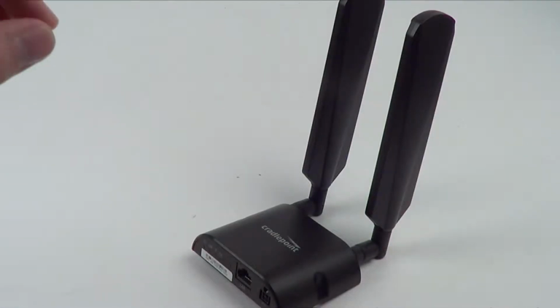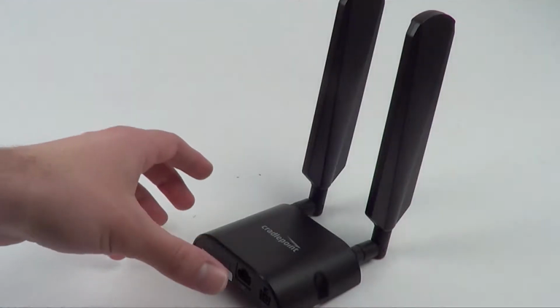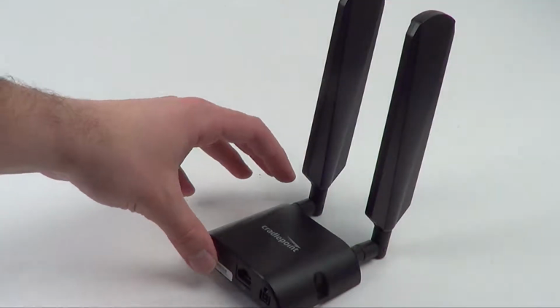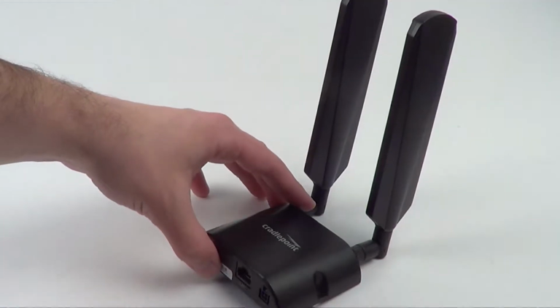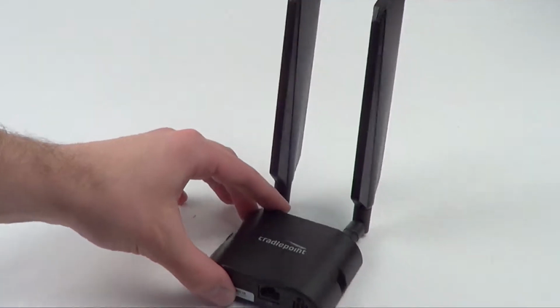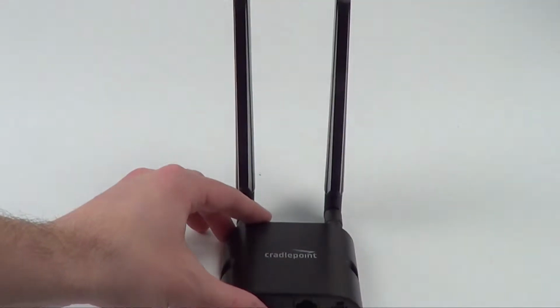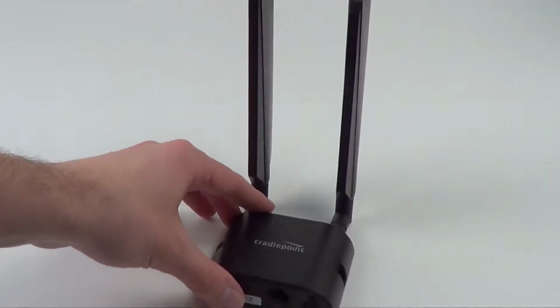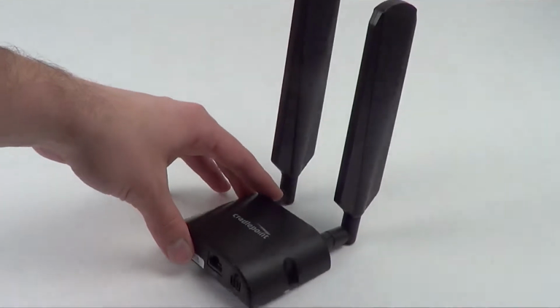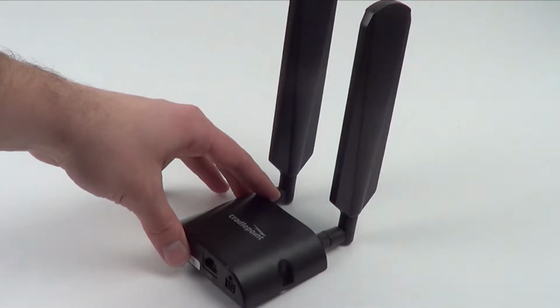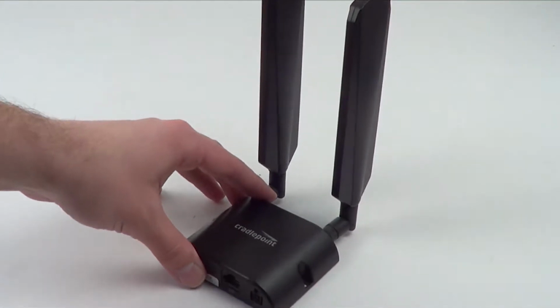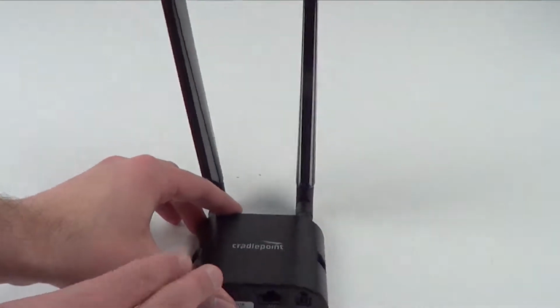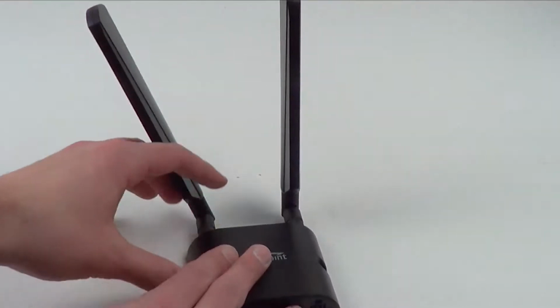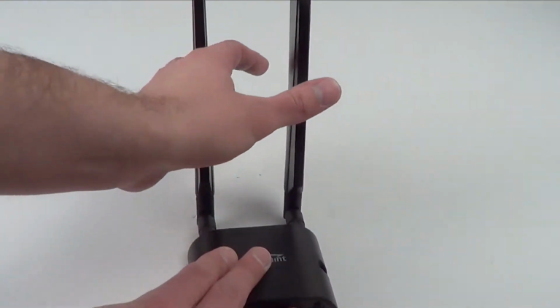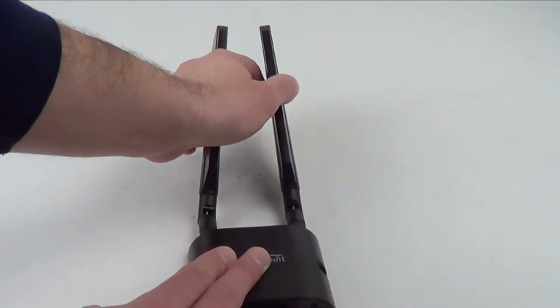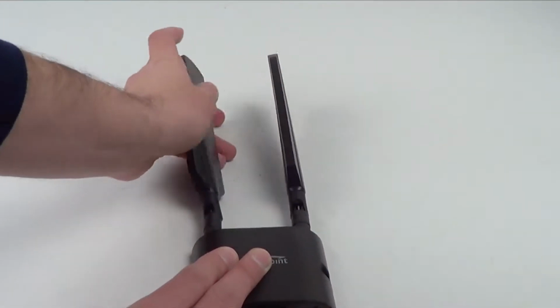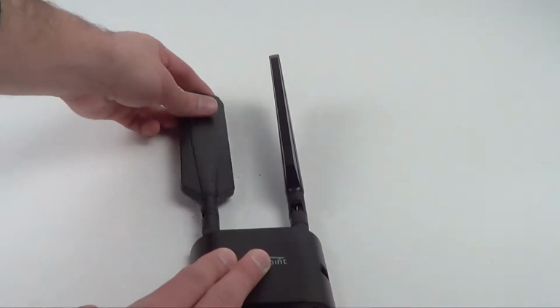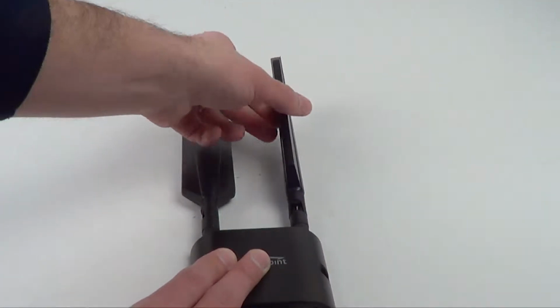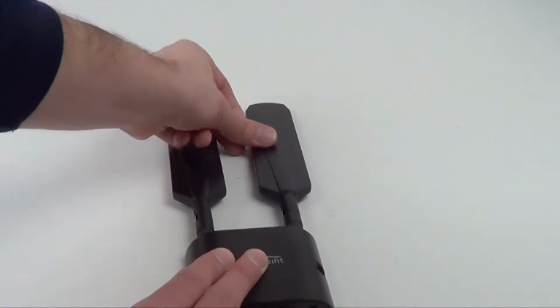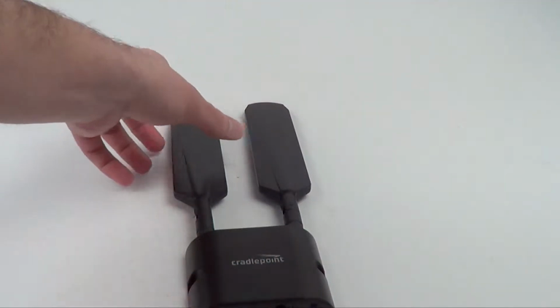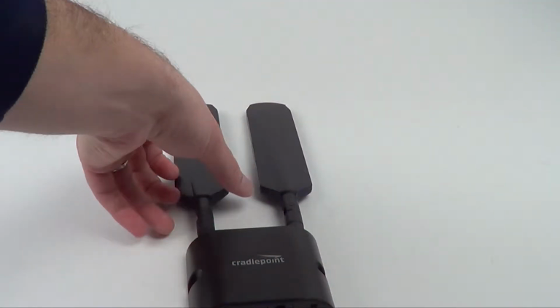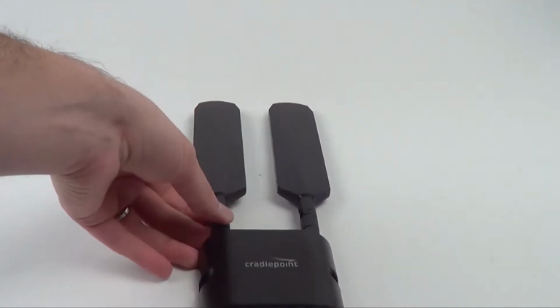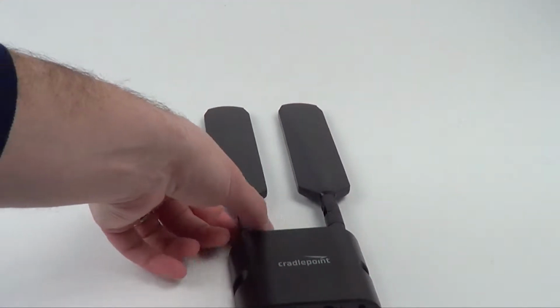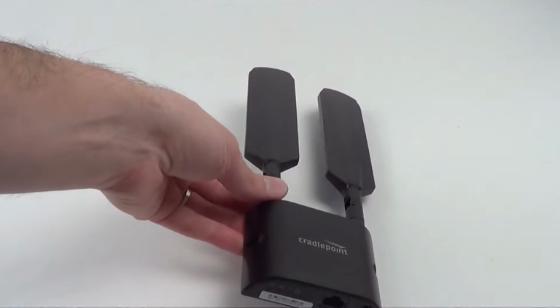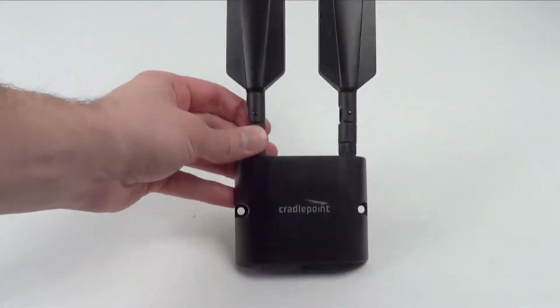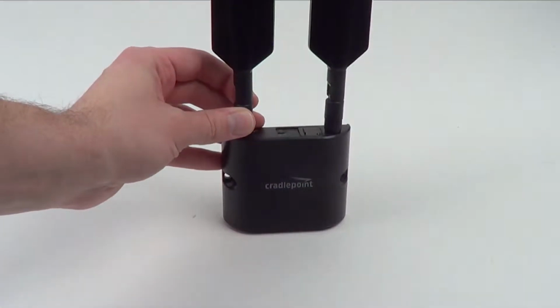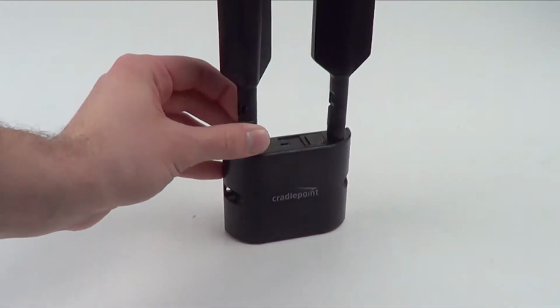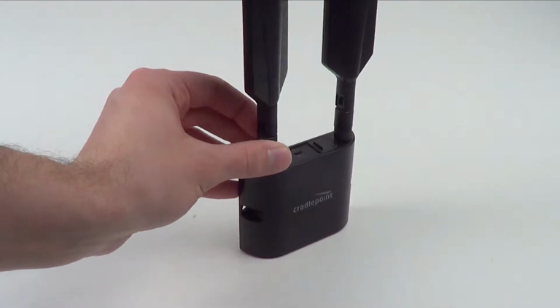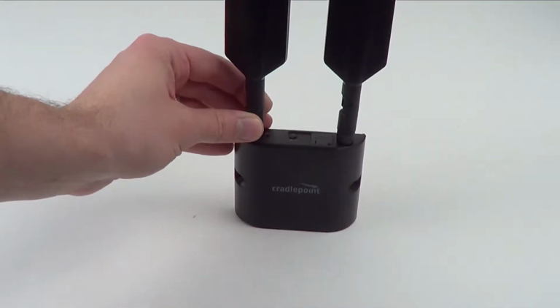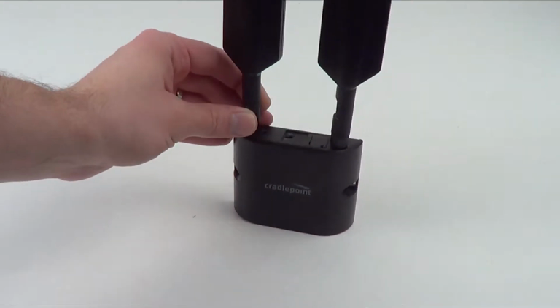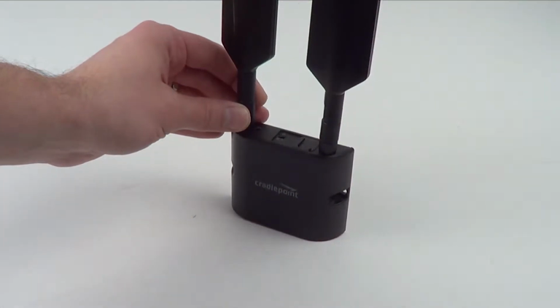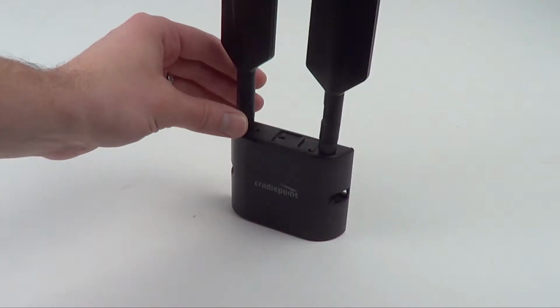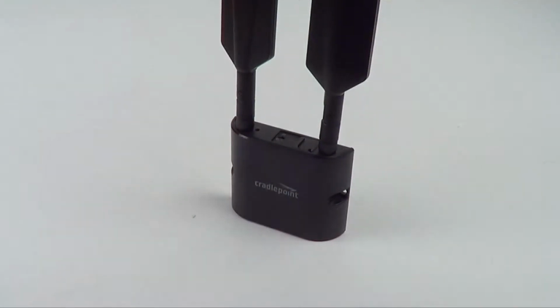With the cellular antennas attached, you have a few different configurations. First is a desktop configuration where it can sit on a flat surface, or you can bend the antenna straight and secure this to a vertical surface like a wall or inside of an ATM machine or a kiosk.